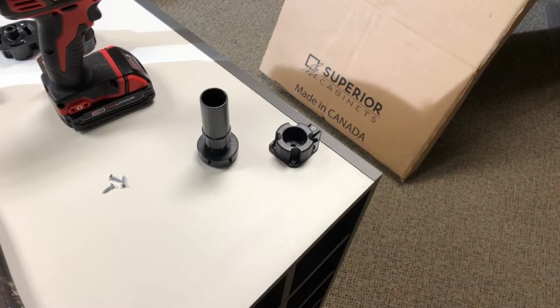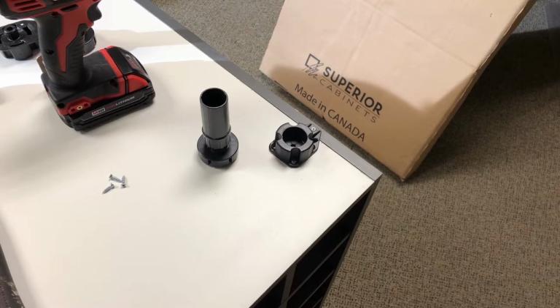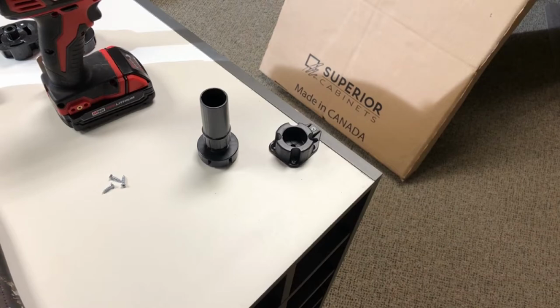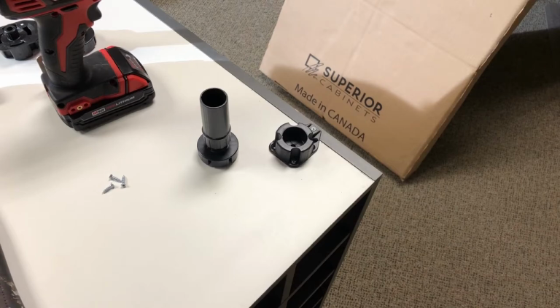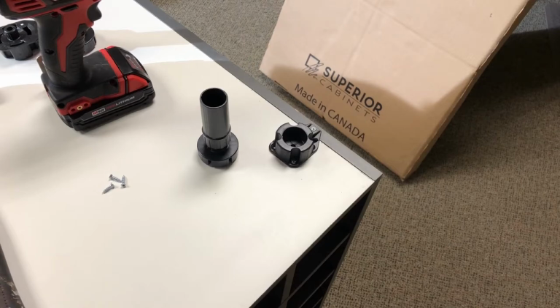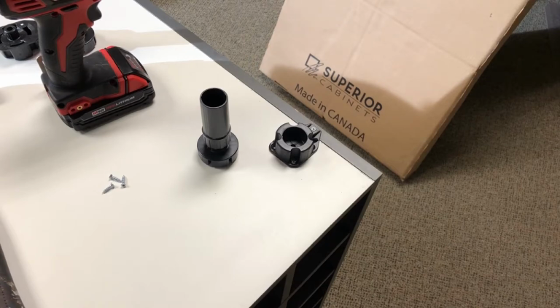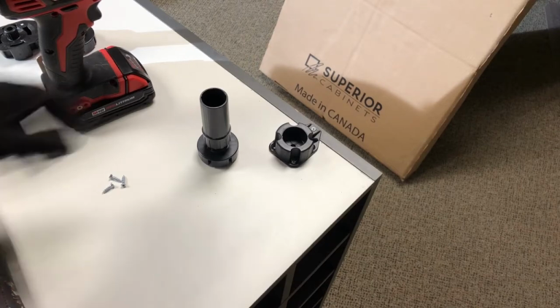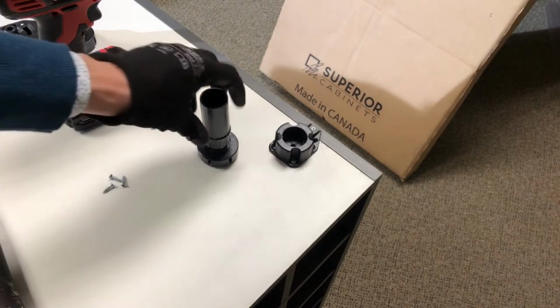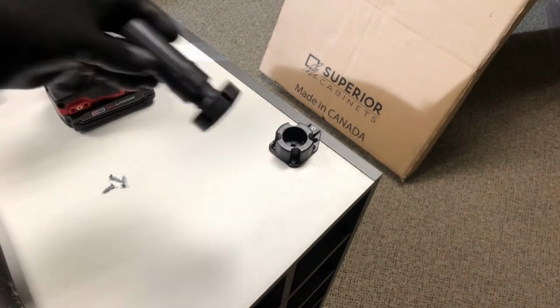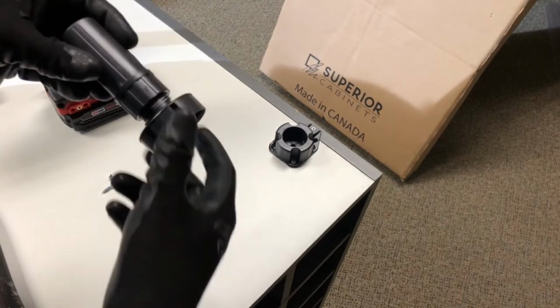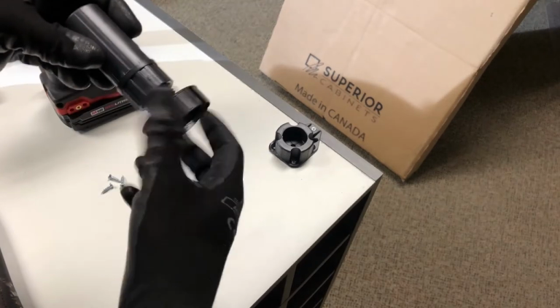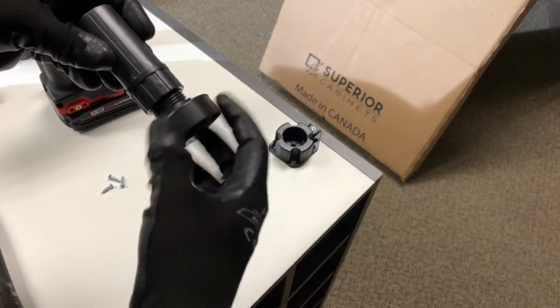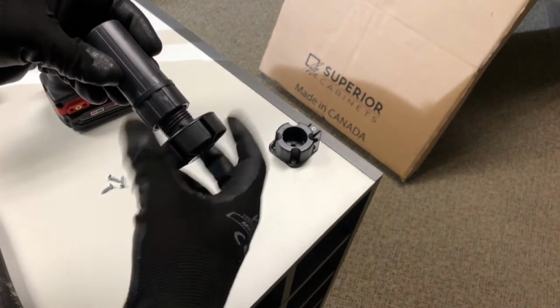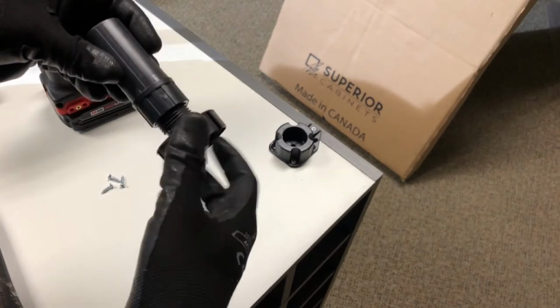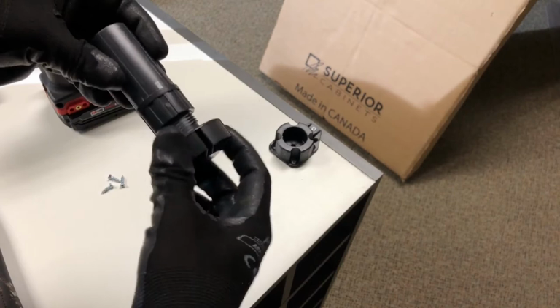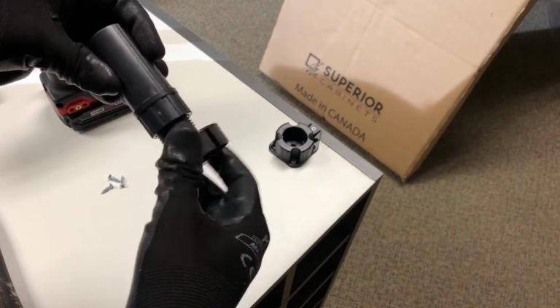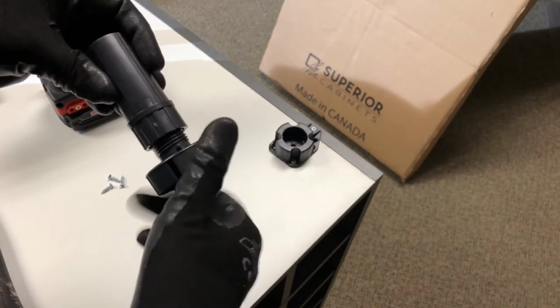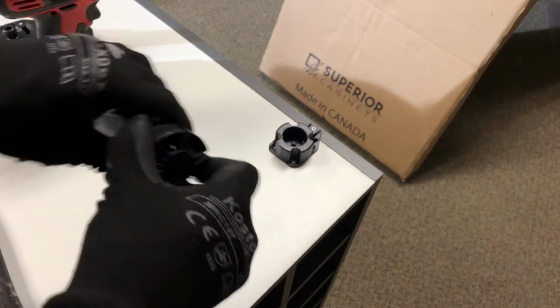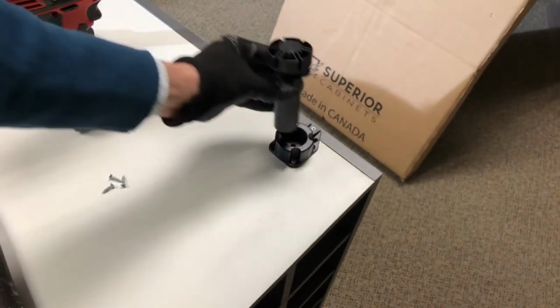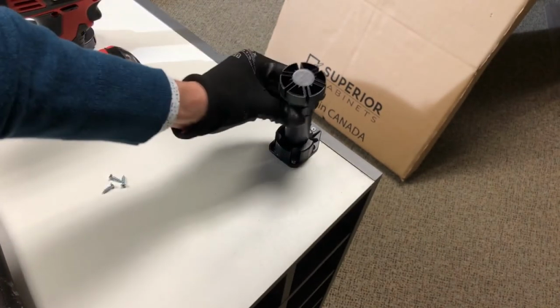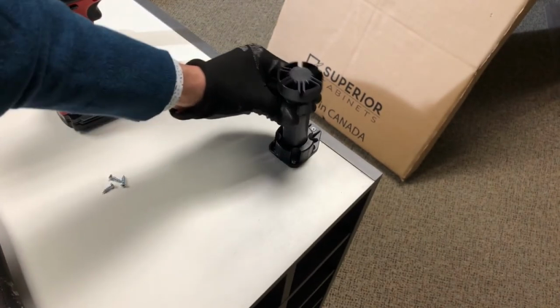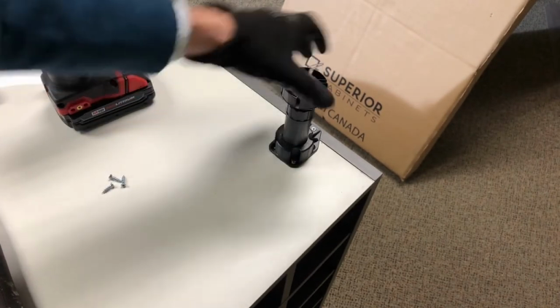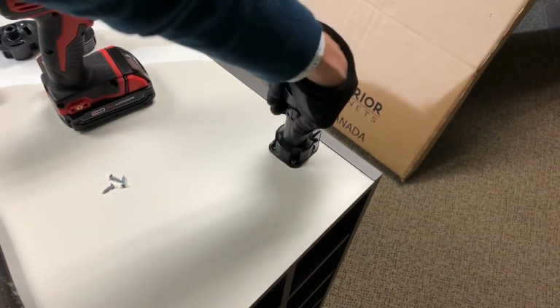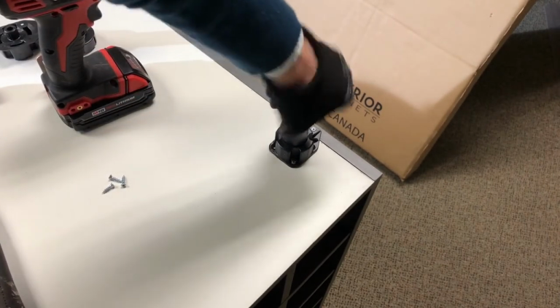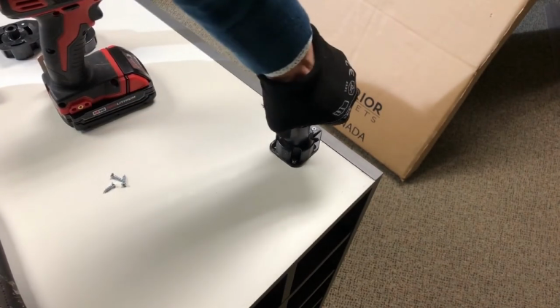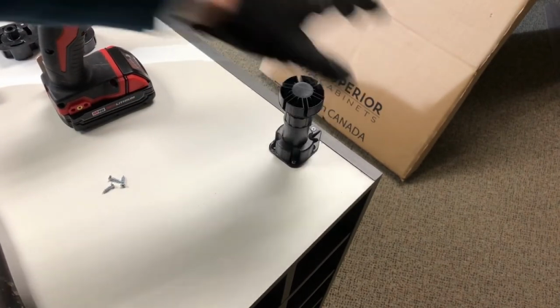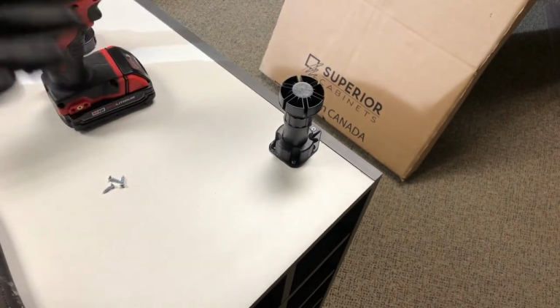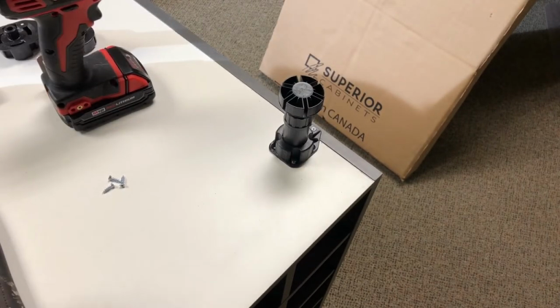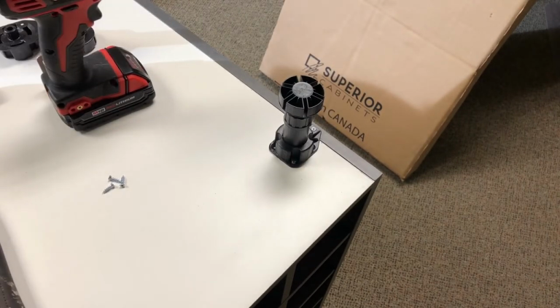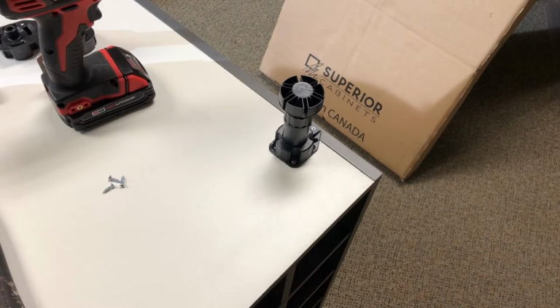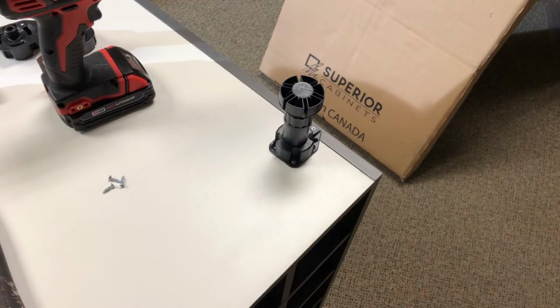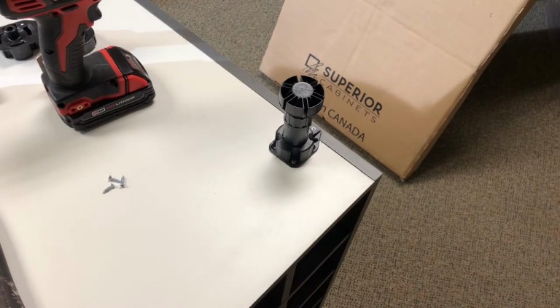Now that we have the base piece installed, all we have to do is take our foot, adjust to the desired height, and insert it in the hole. You can also use a rubber mallet or a hammer to further secure it.